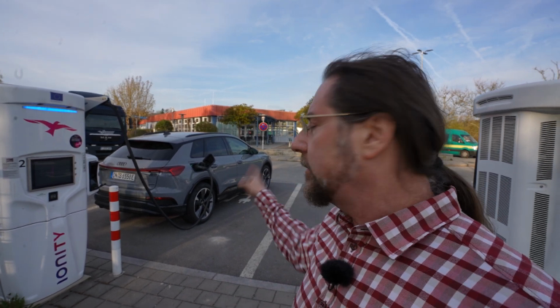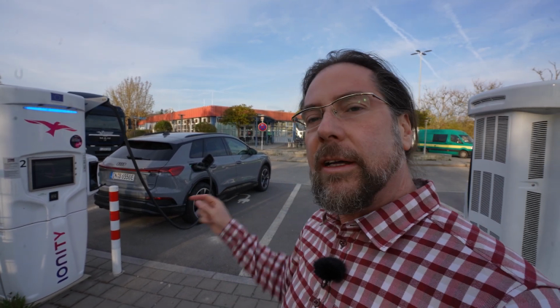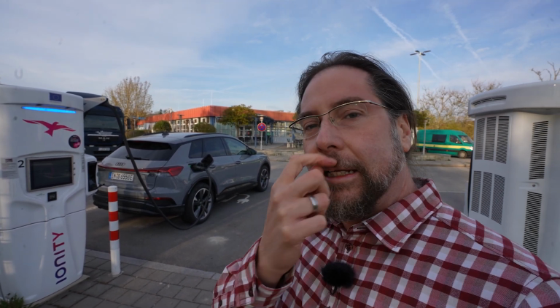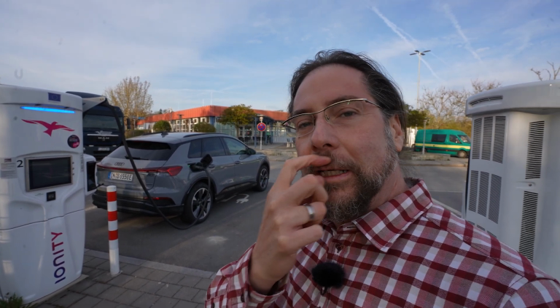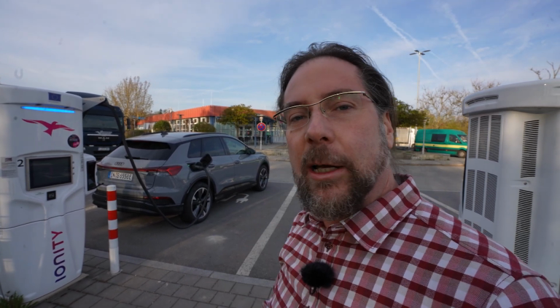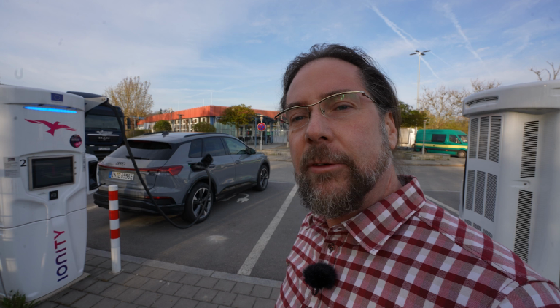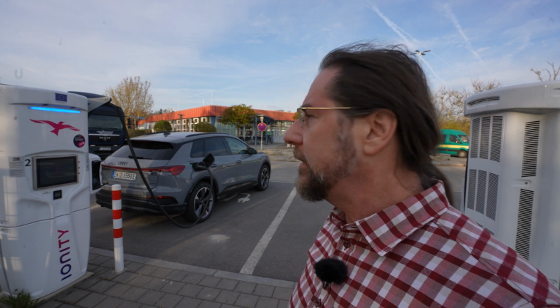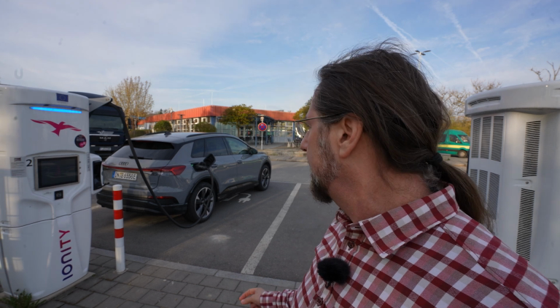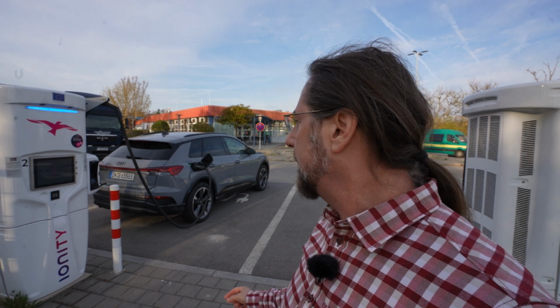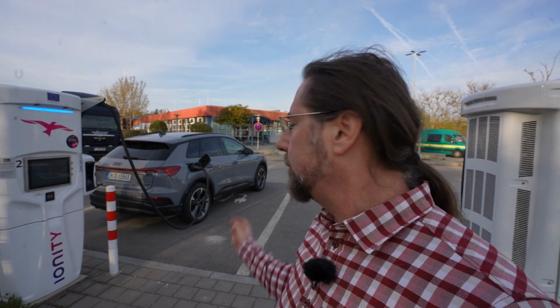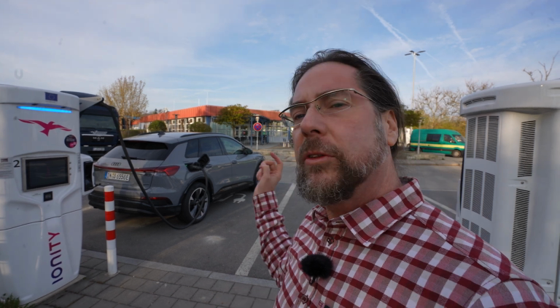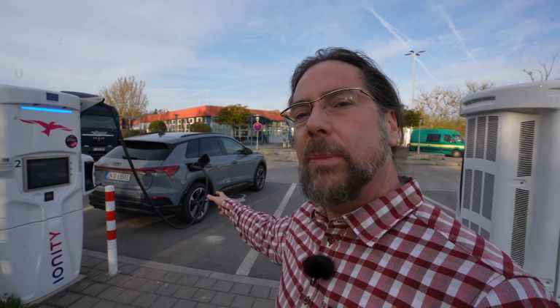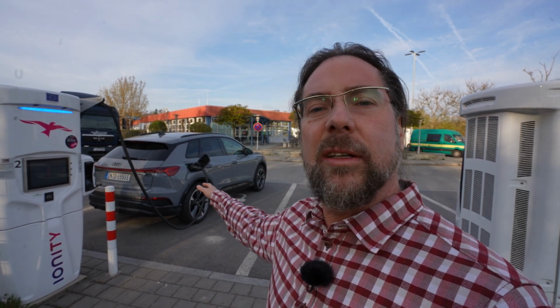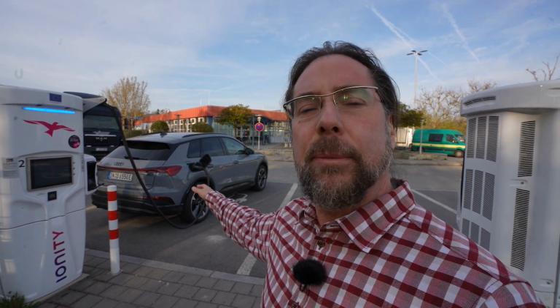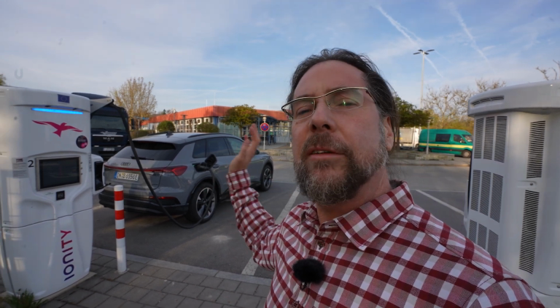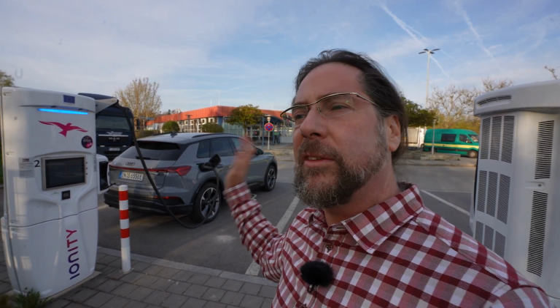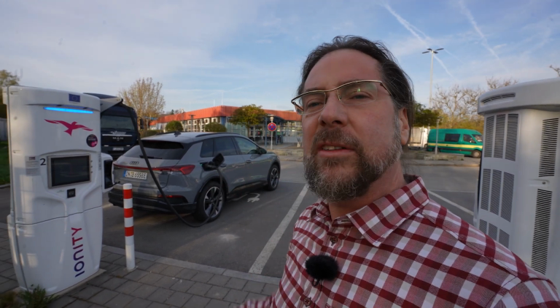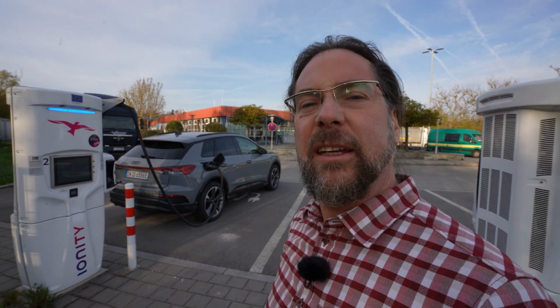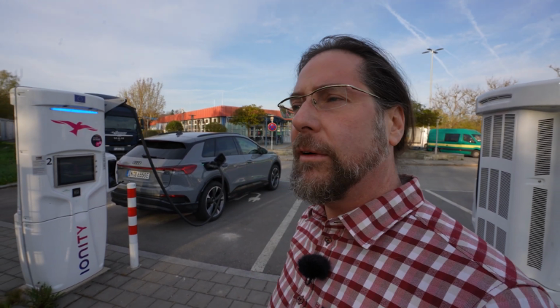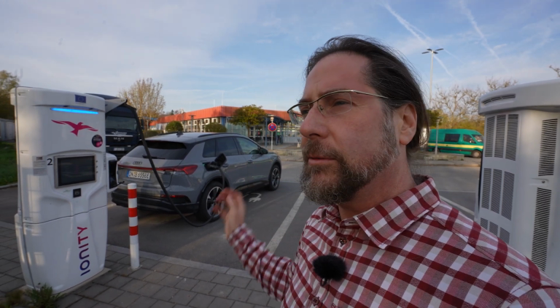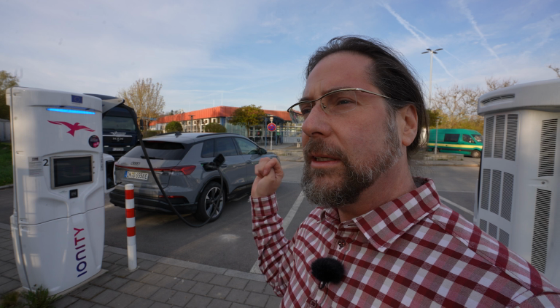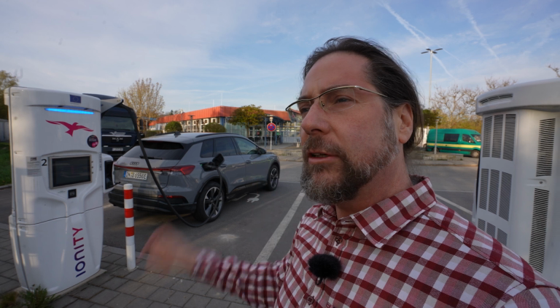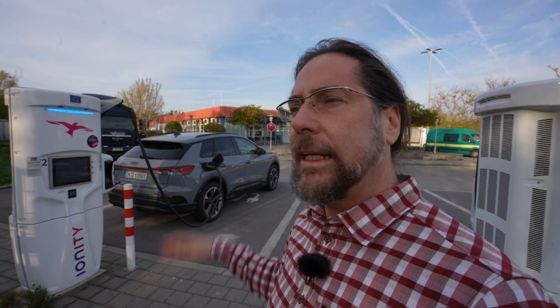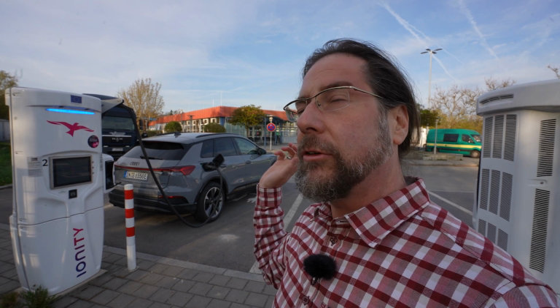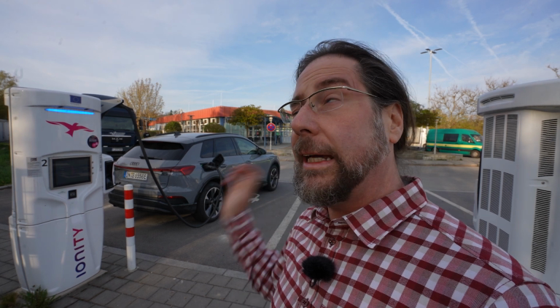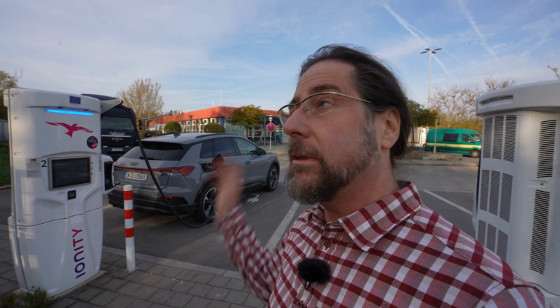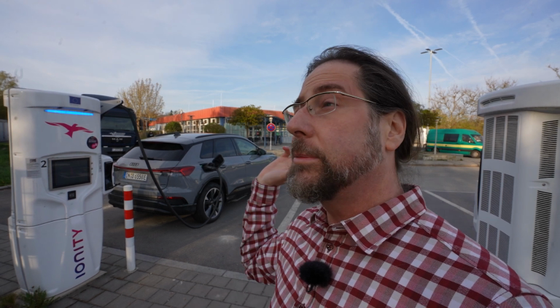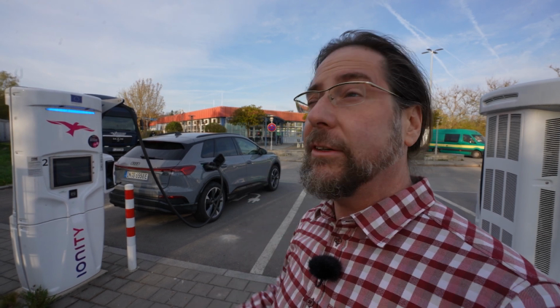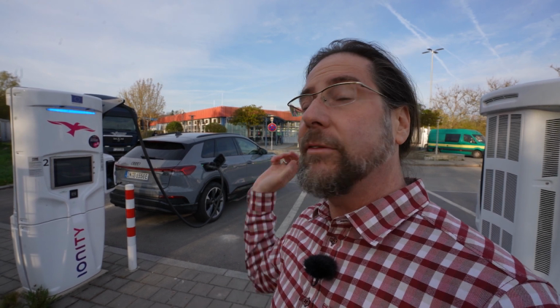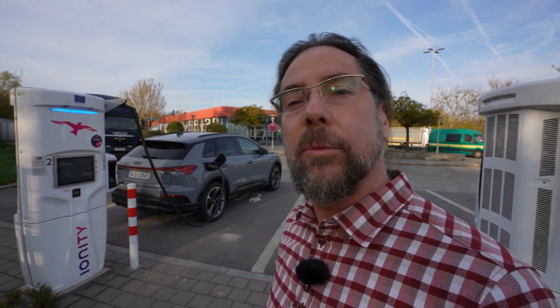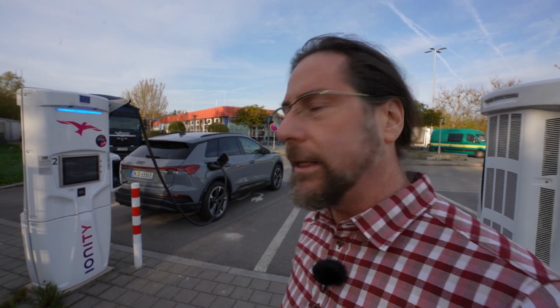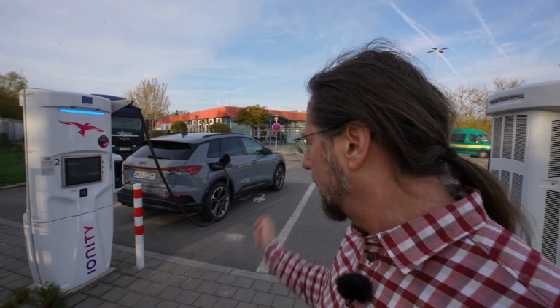This car has an 82 kilowatt hour battery, 77 kilowatt hours can be used. It's based on the MEB platform, the same as the Volkswagen ID.4, Škoda Enyaq, Škoda Elroq, Cupra Tavascan, Ford Explorer and so on.